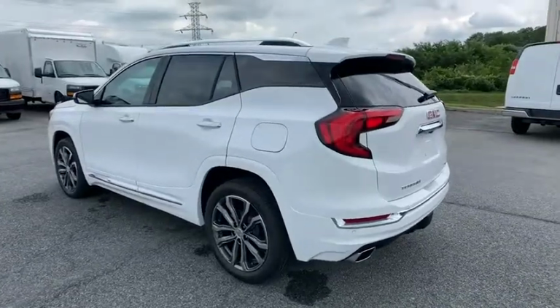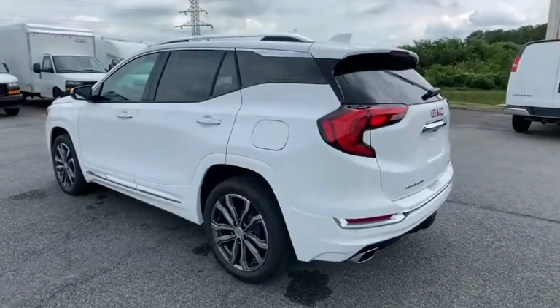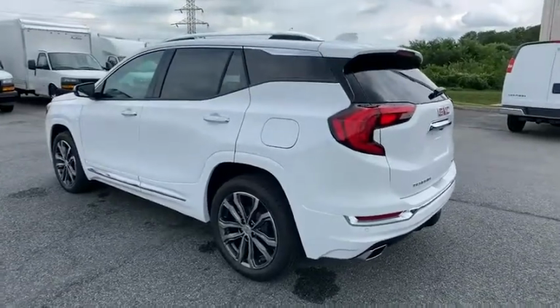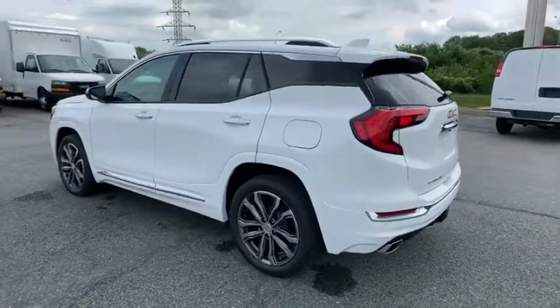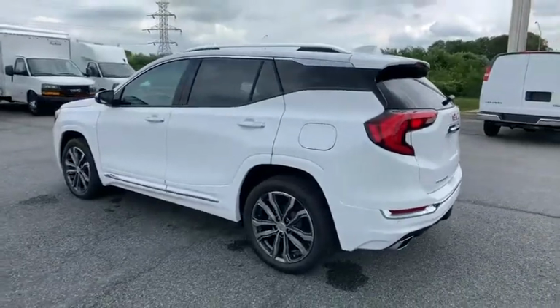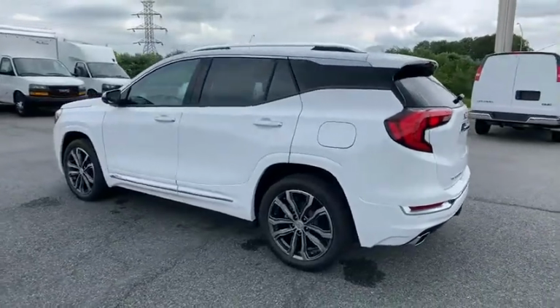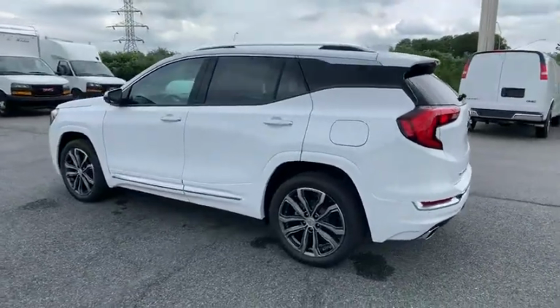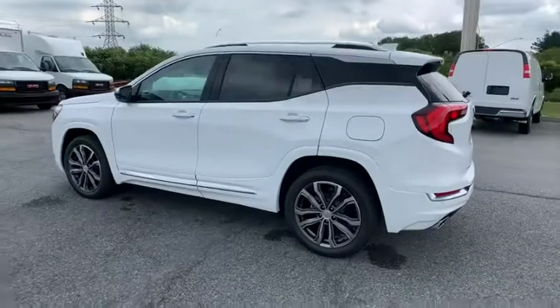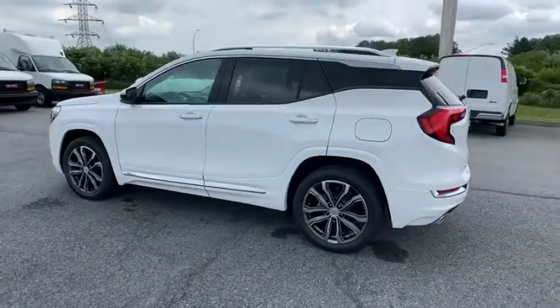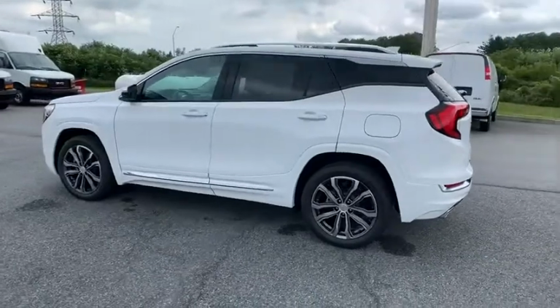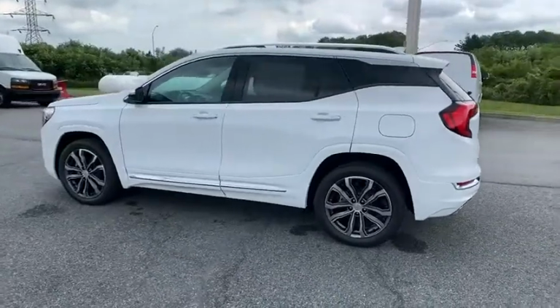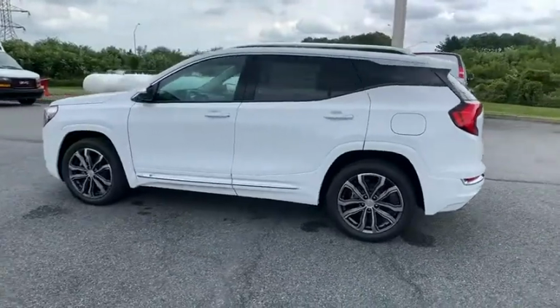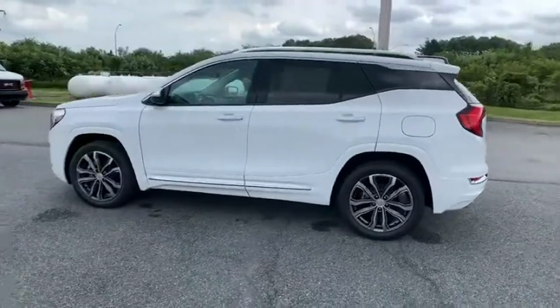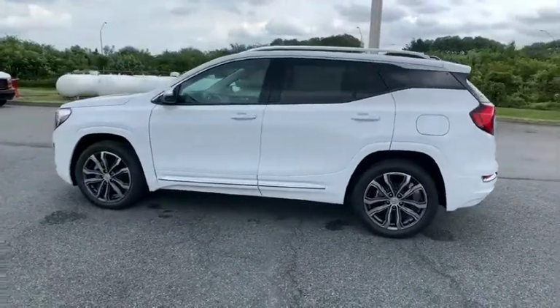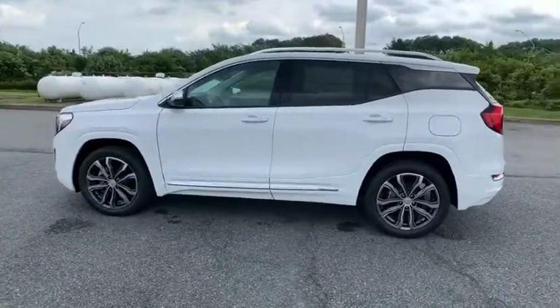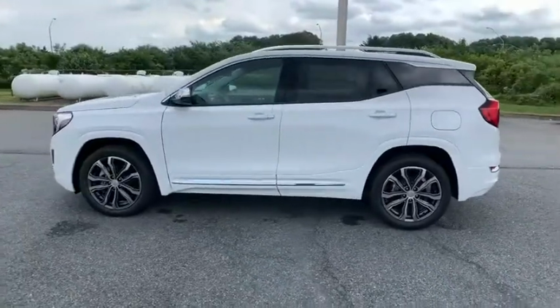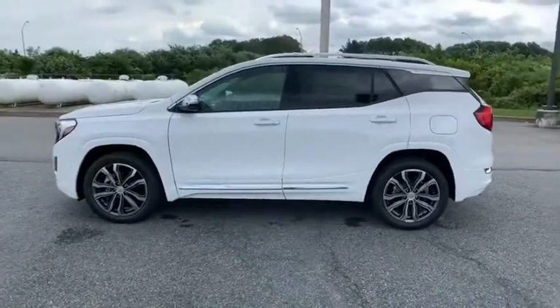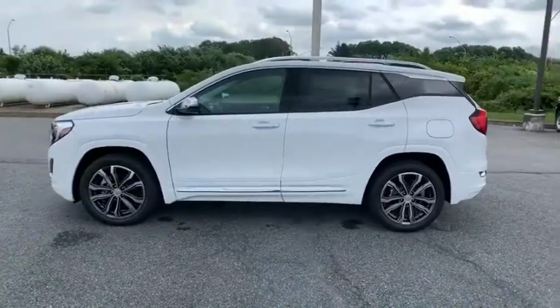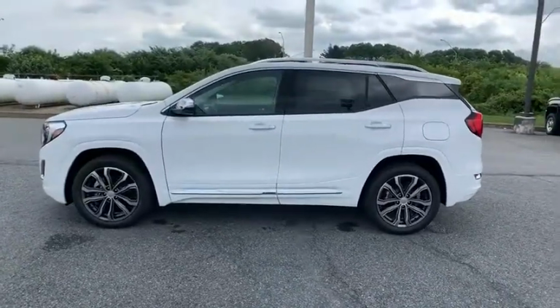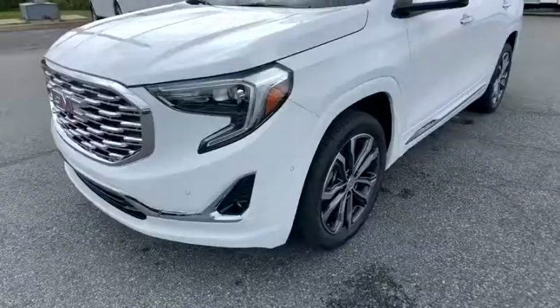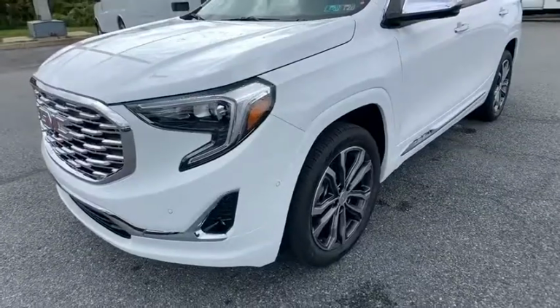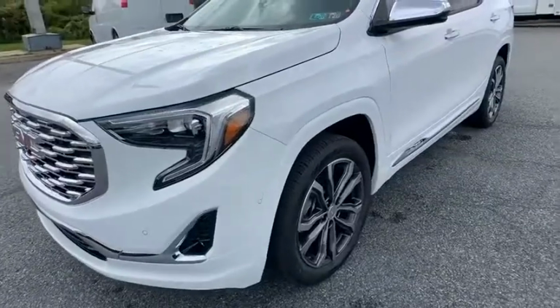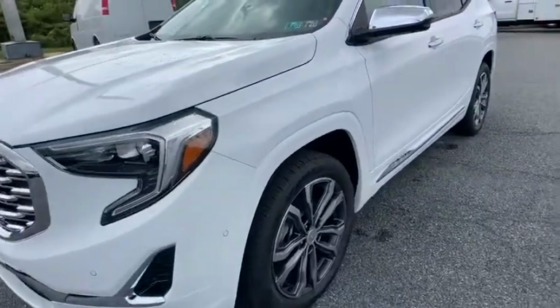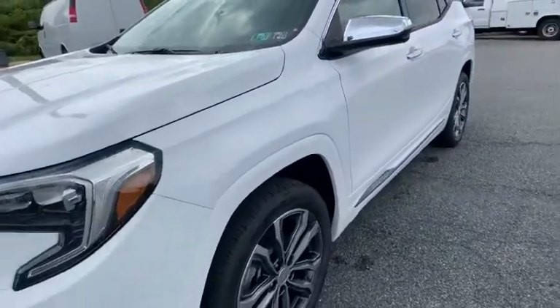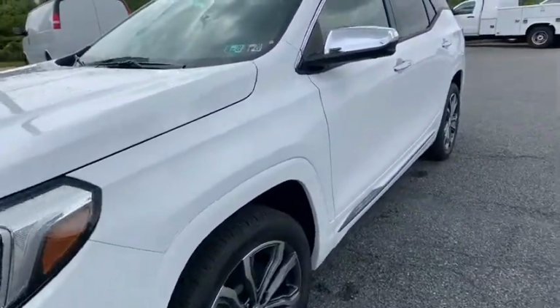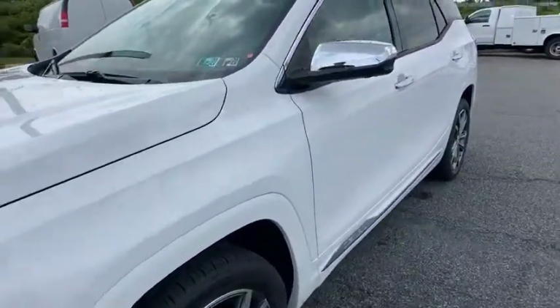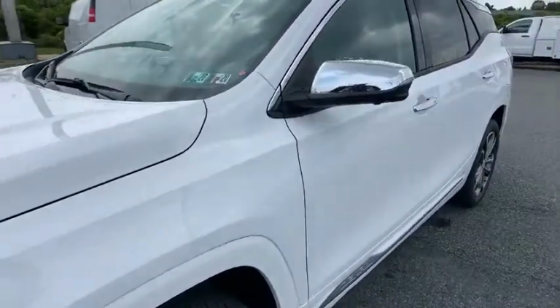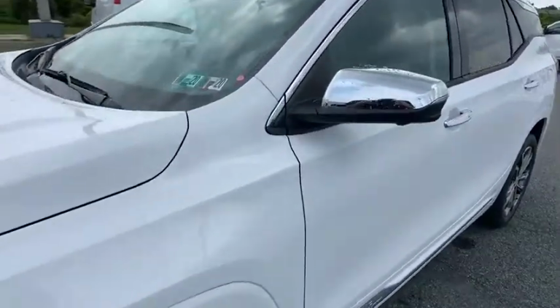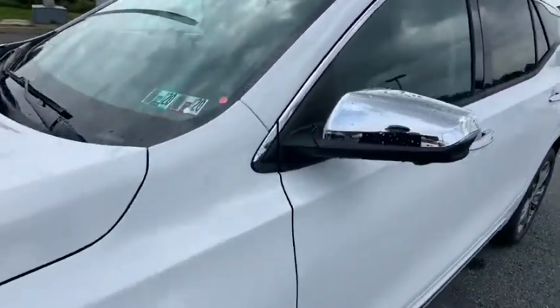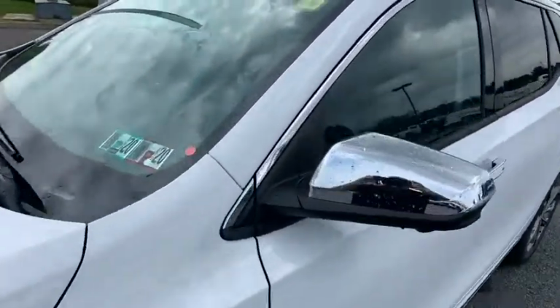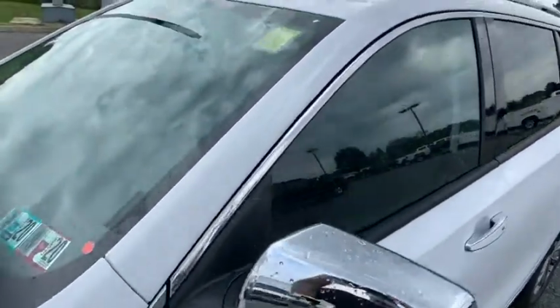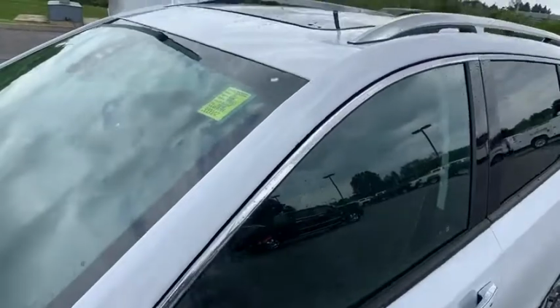Driver and front passenger heated seats, heated steering wheel, fog lights, overhead console, tachometer. This beauty is sure to make you the talk of the neighborhood, so call or drop in for a test drive today.